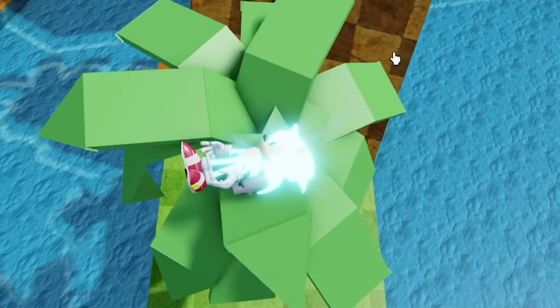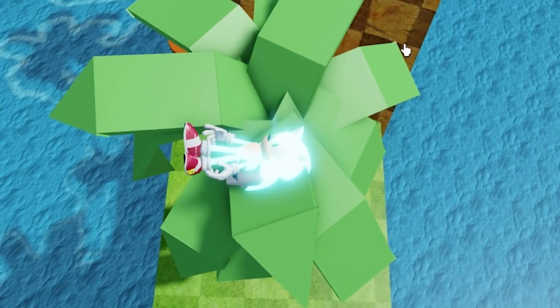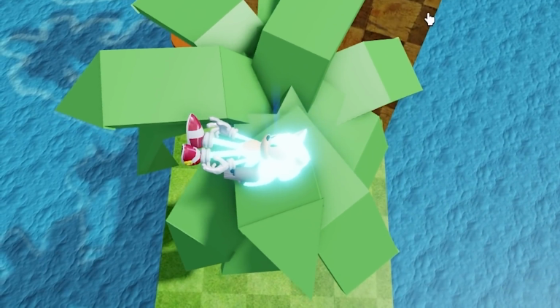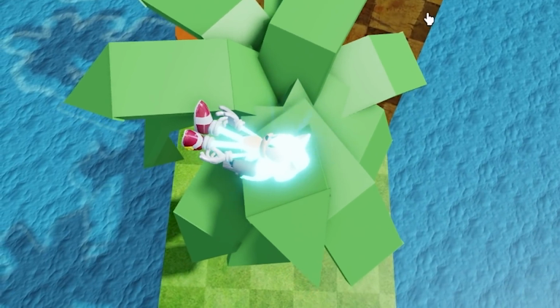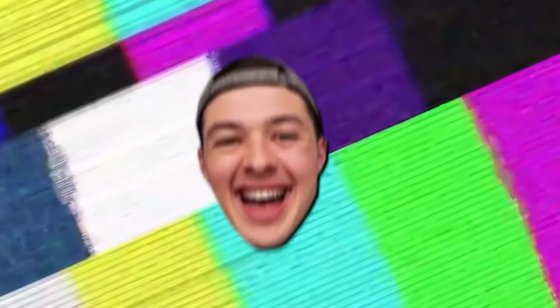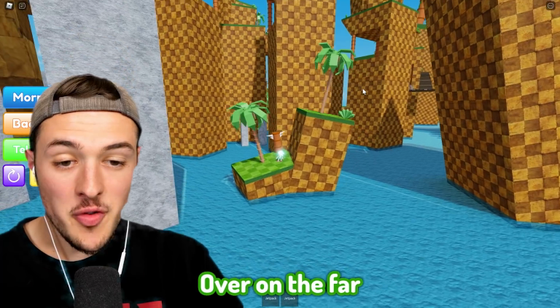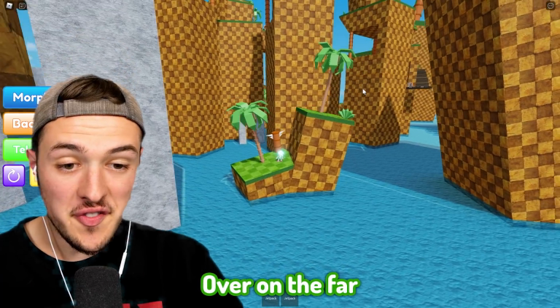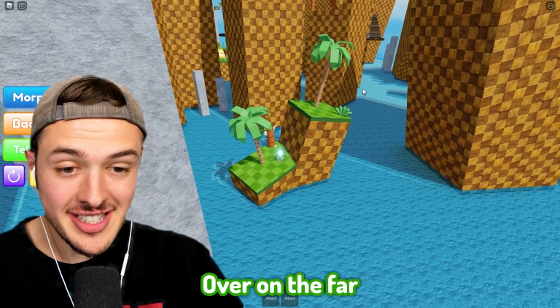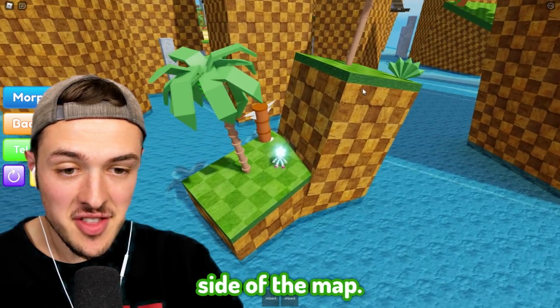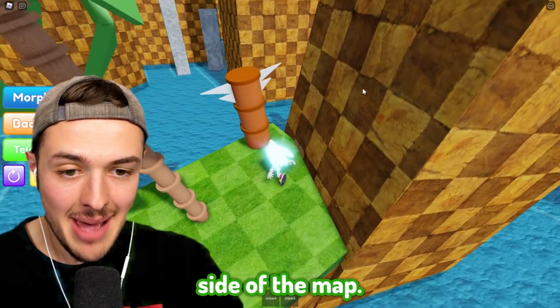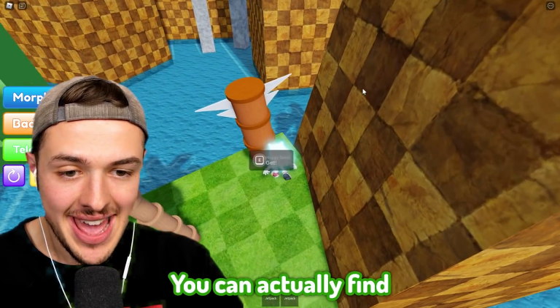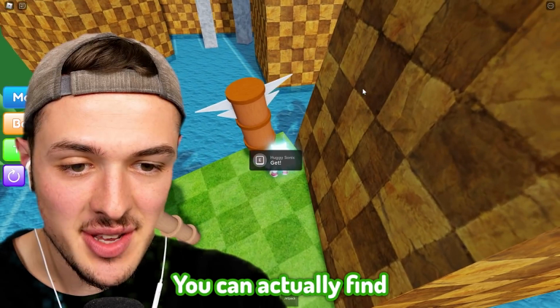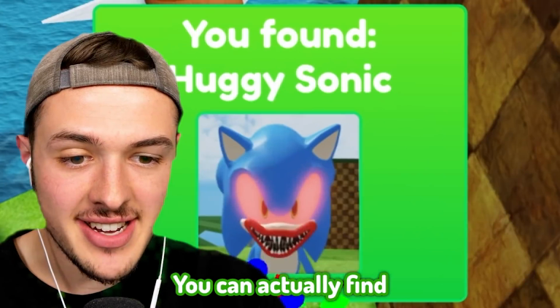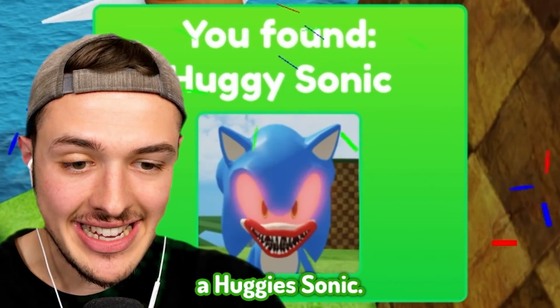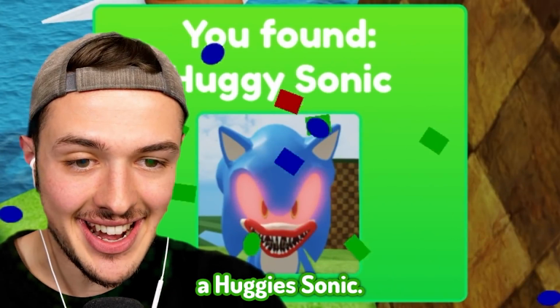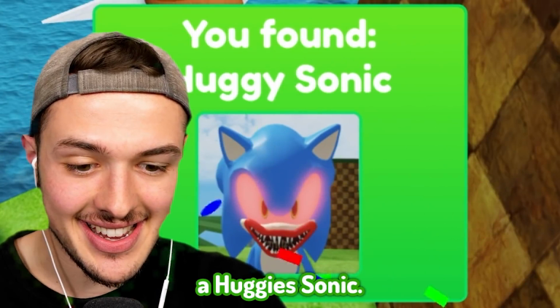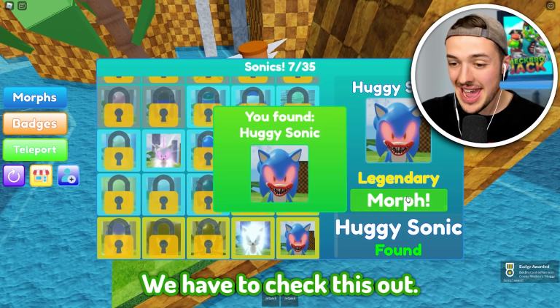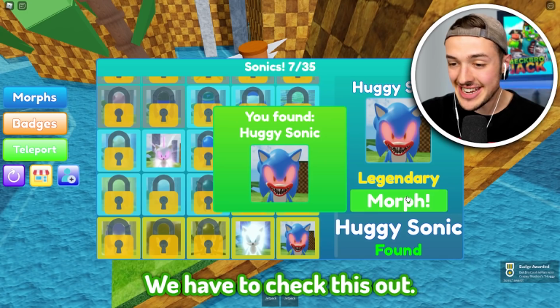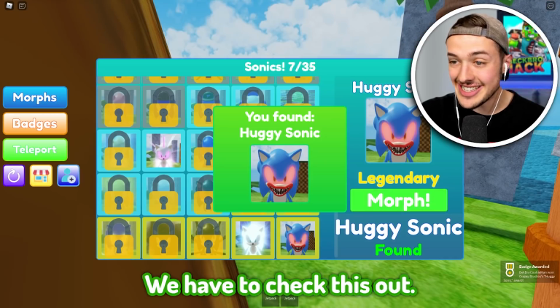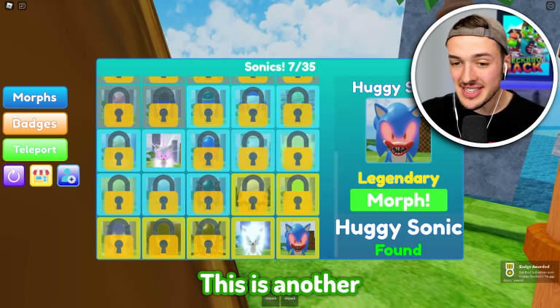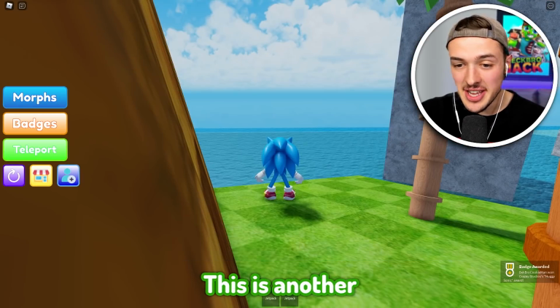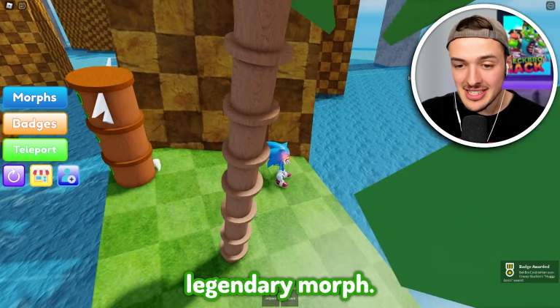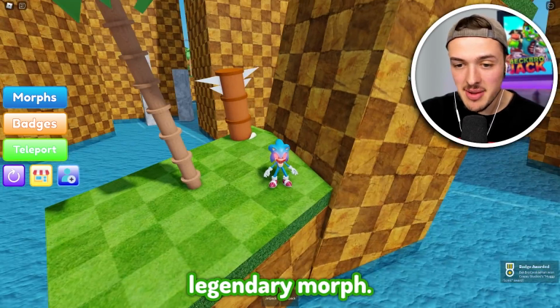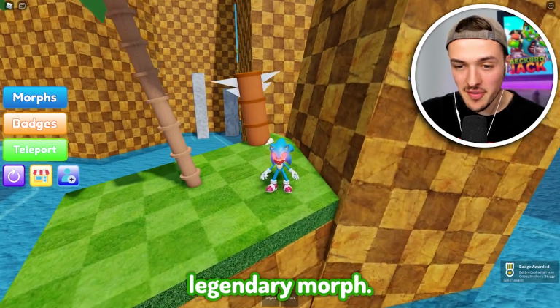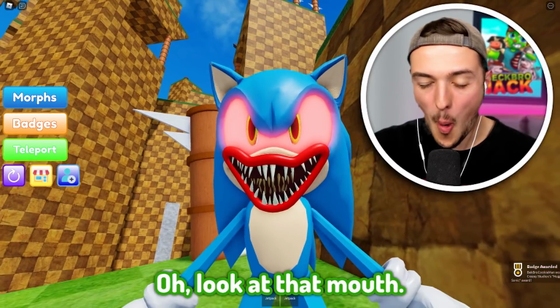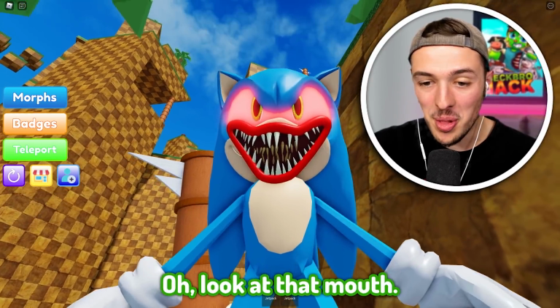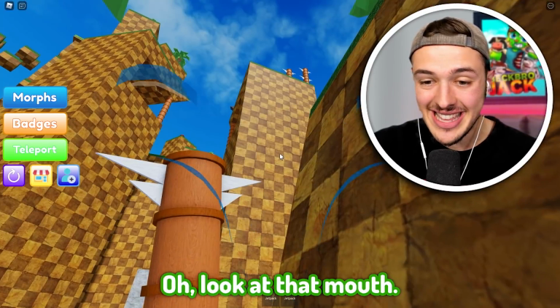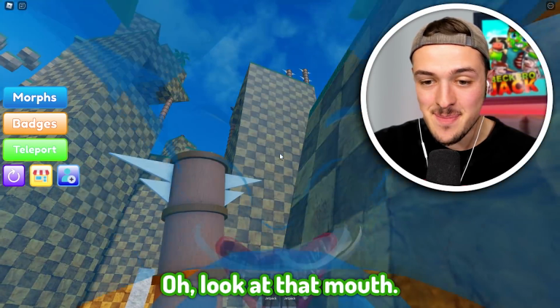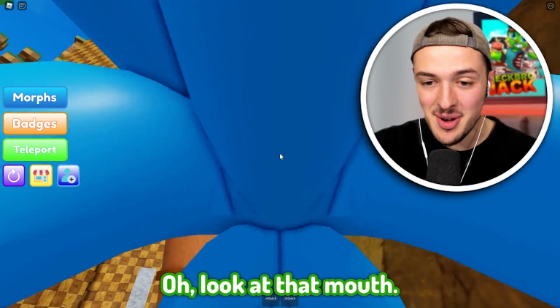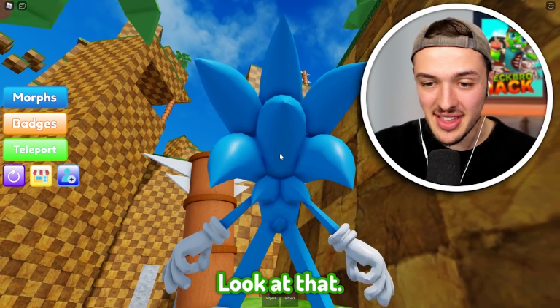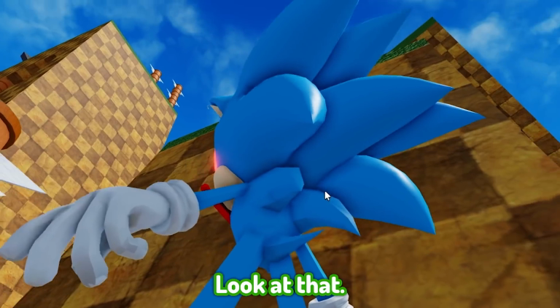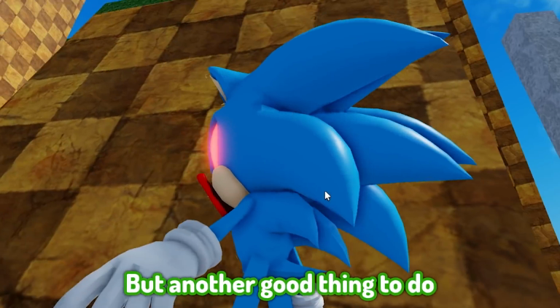I need to get my hands on the Huggy Sonic. Over on the far side of the map, you can actually find Huggy Sonic - this is another Legendary Morph. Look at that mouth. Look at that butt.